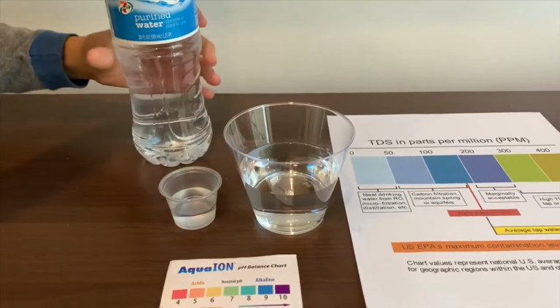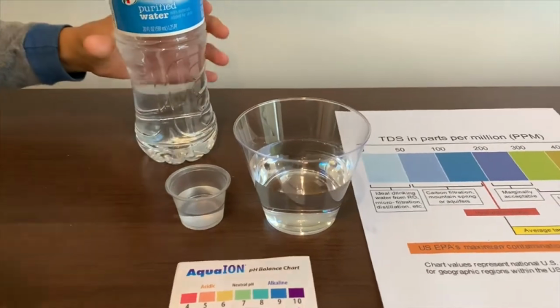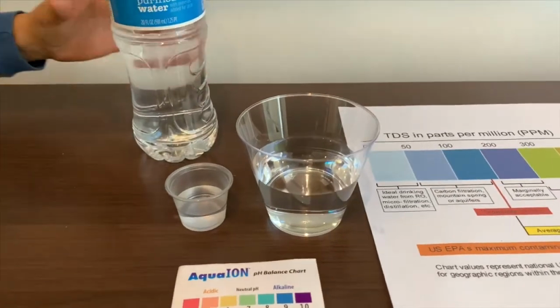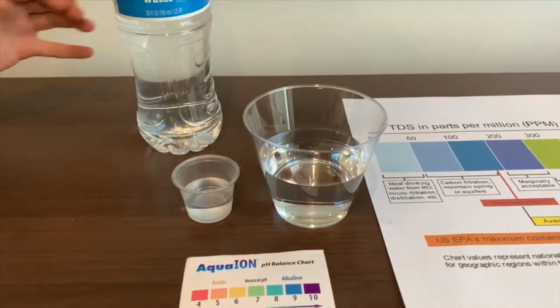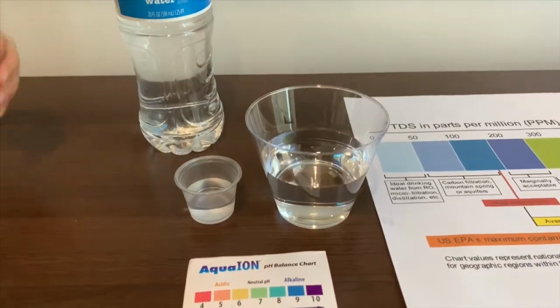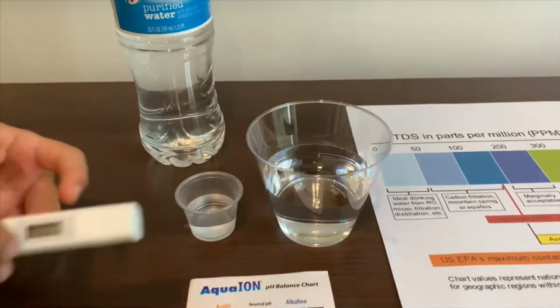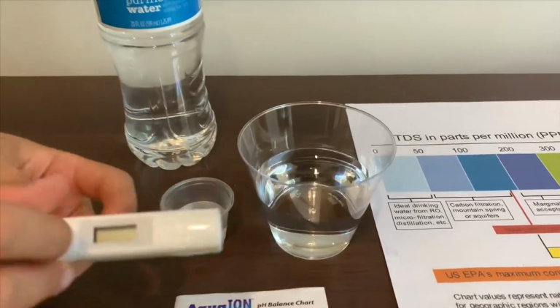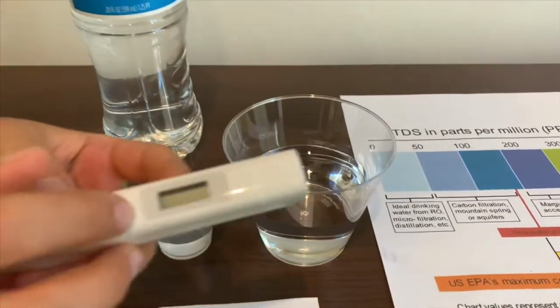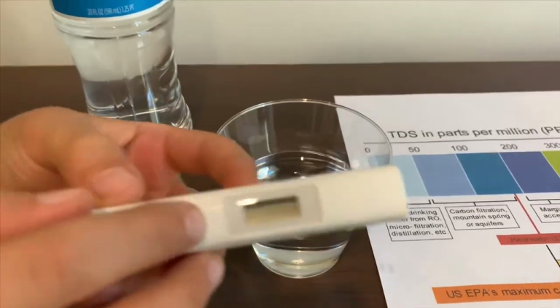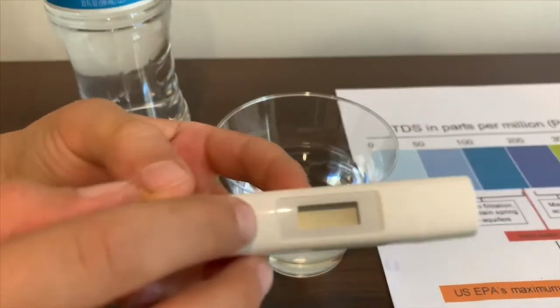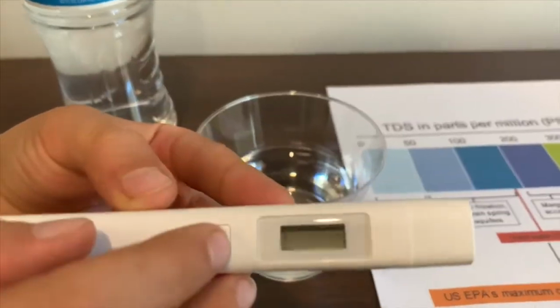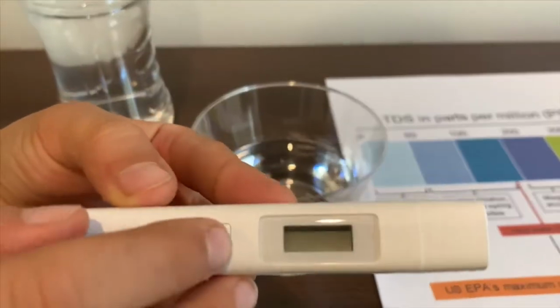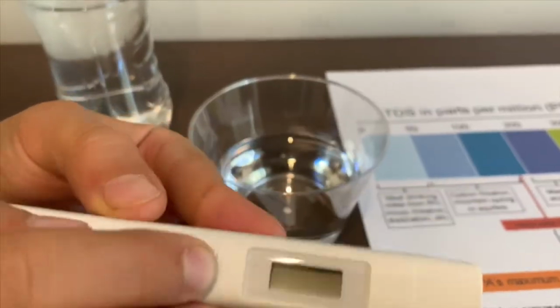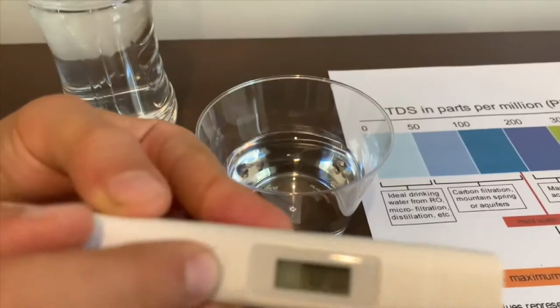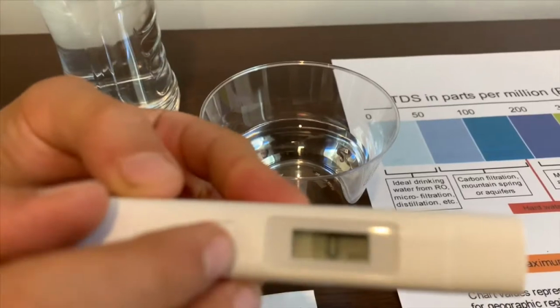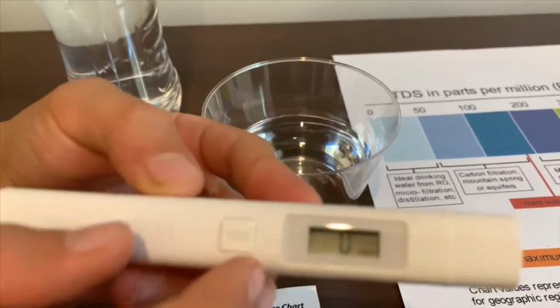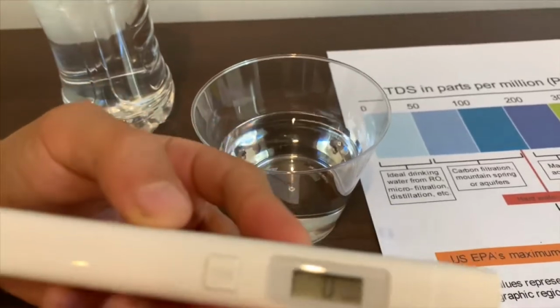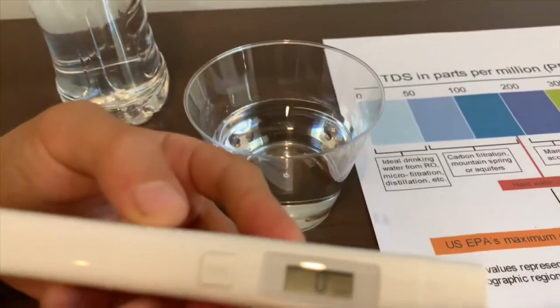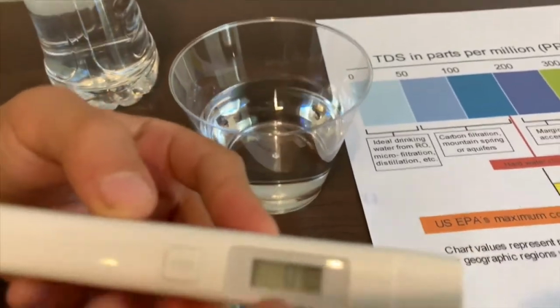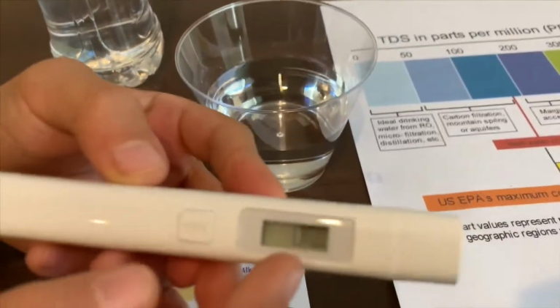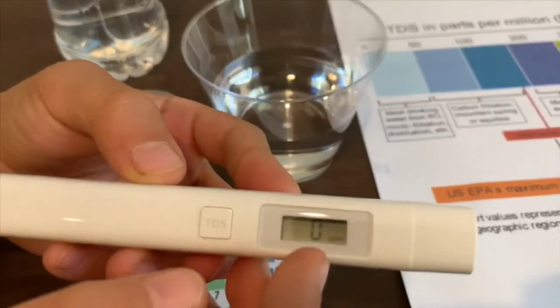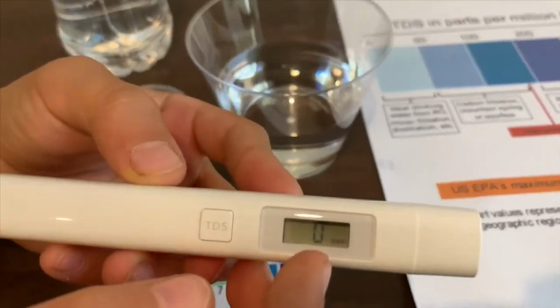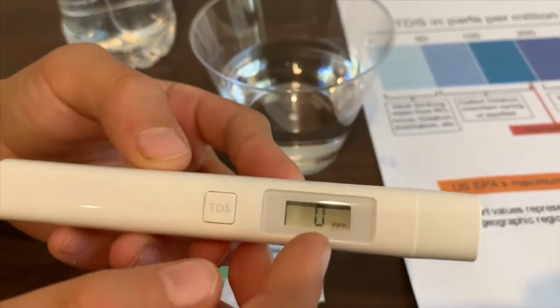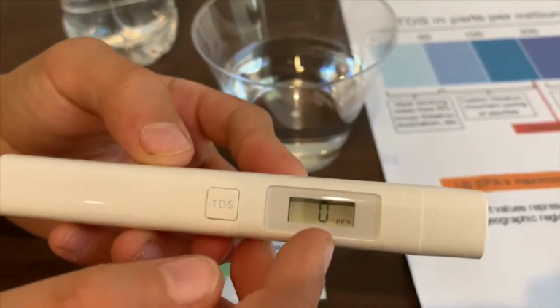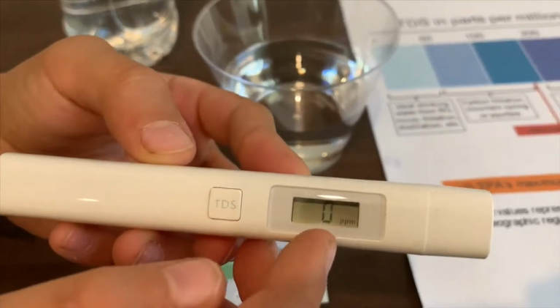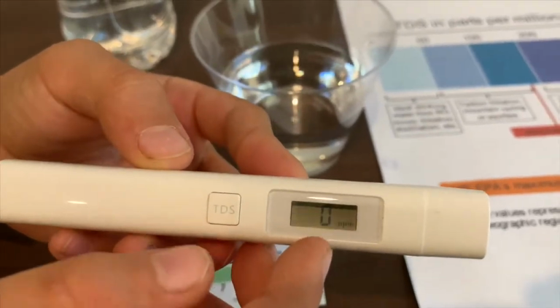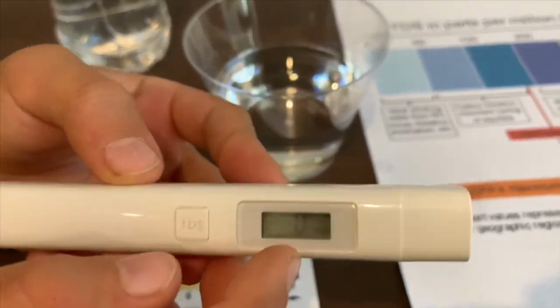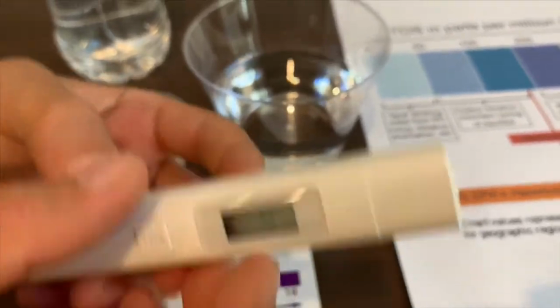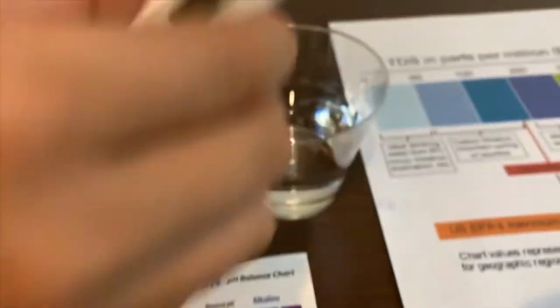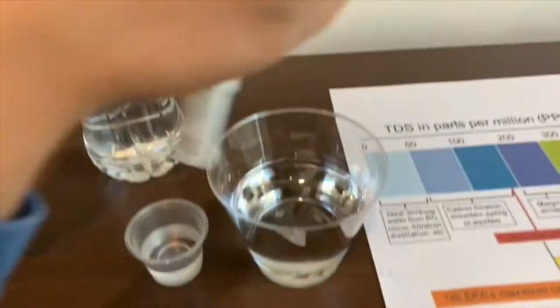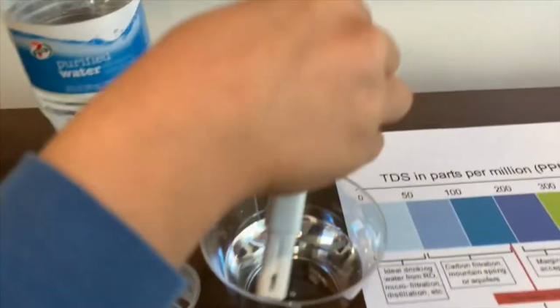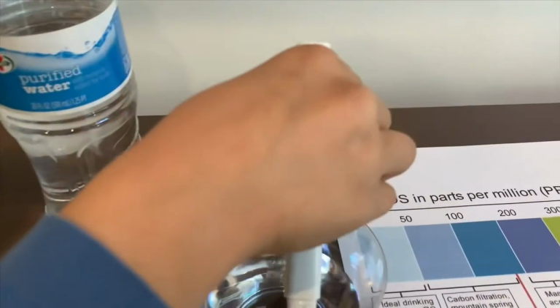First we're going to test the TDS level. Turn on the TDS tester, make sure it says zero, and let's put it in.